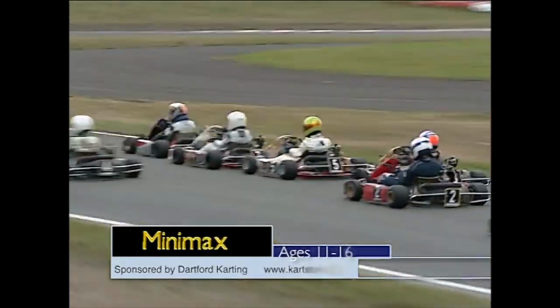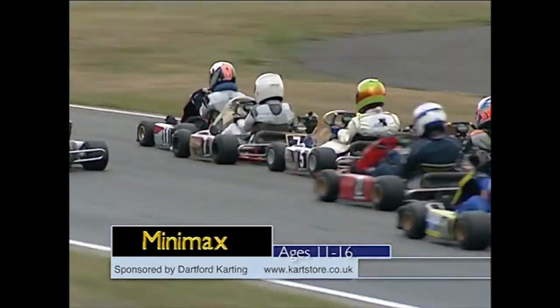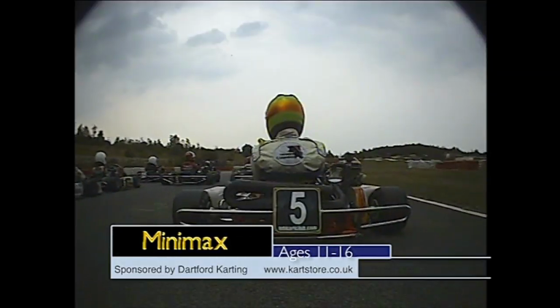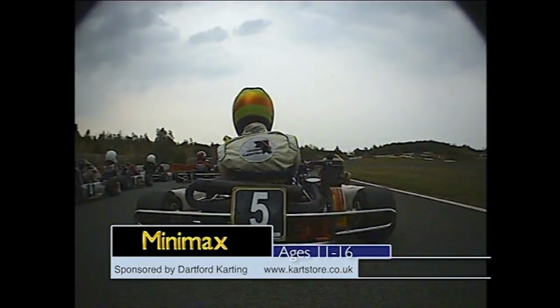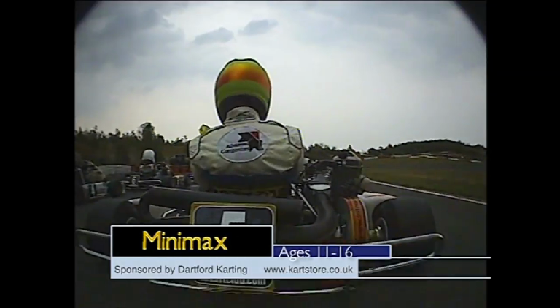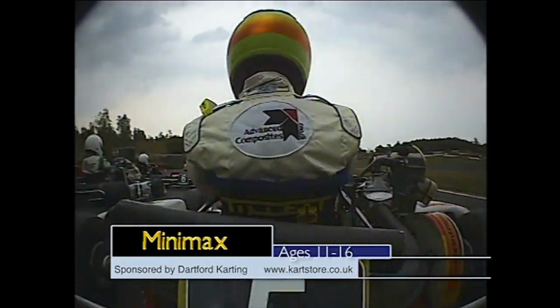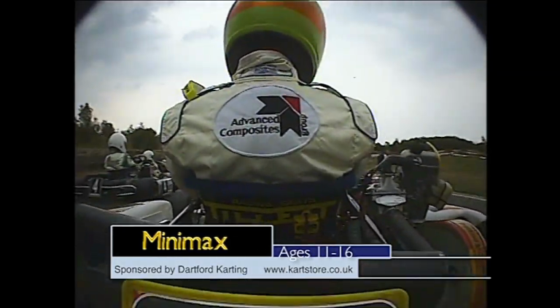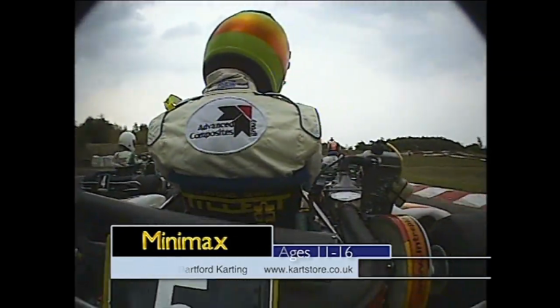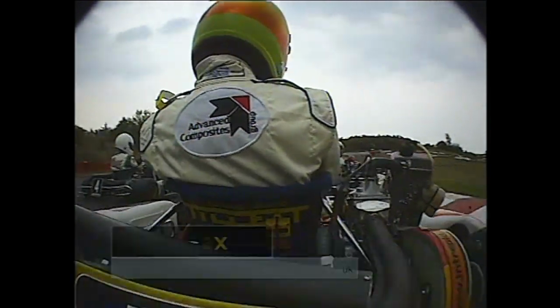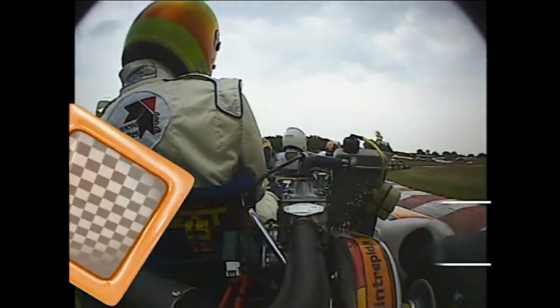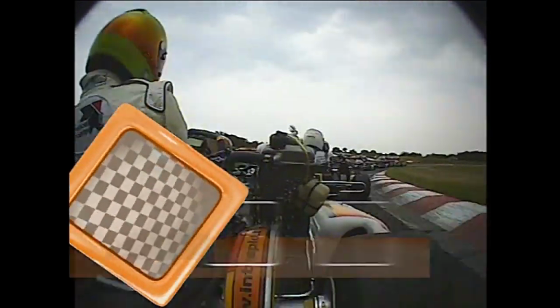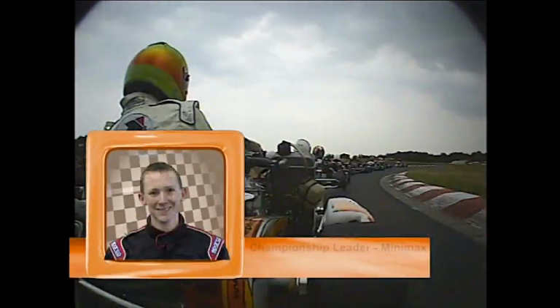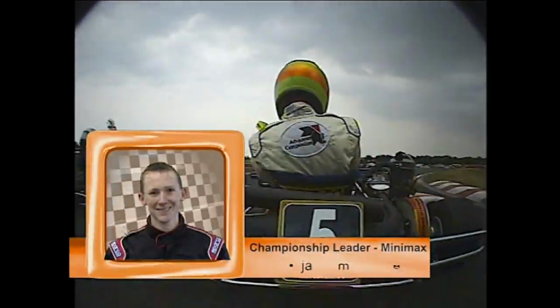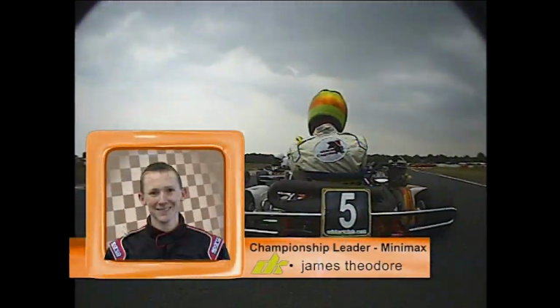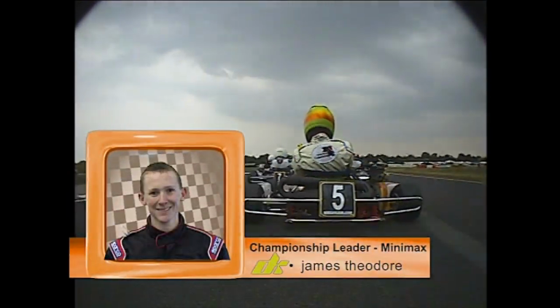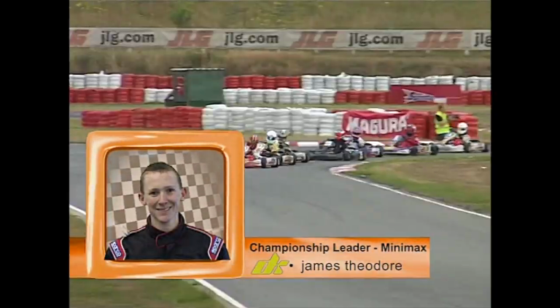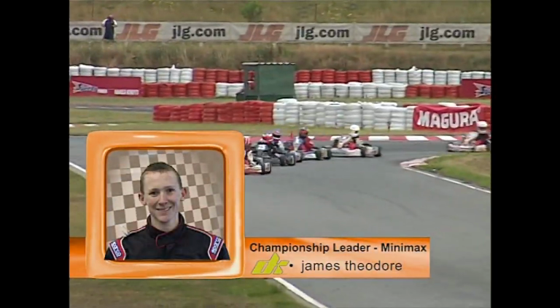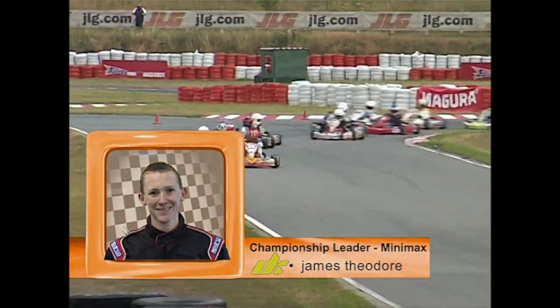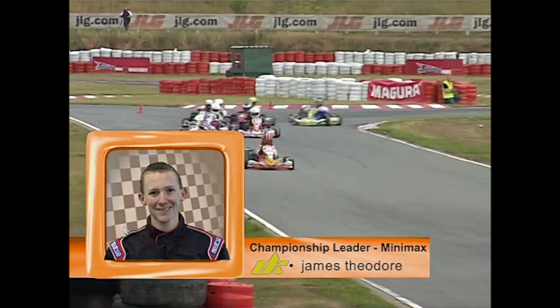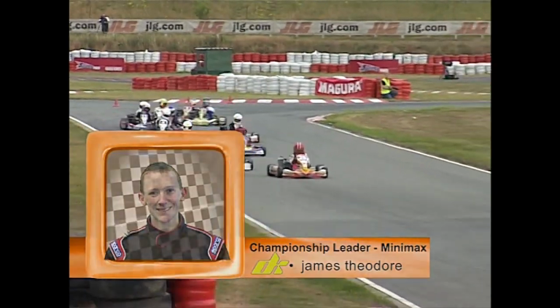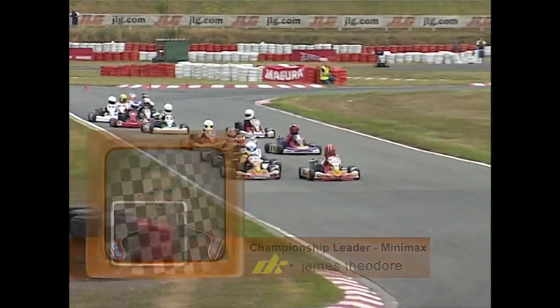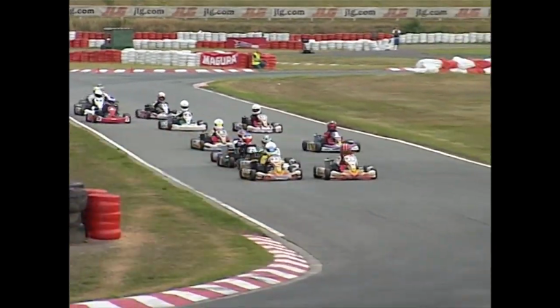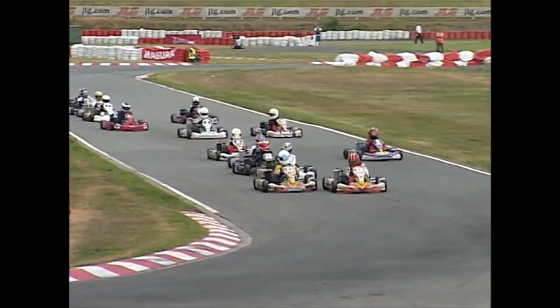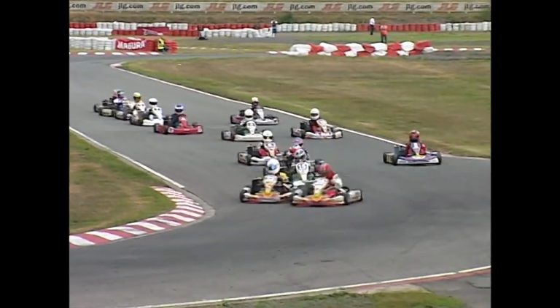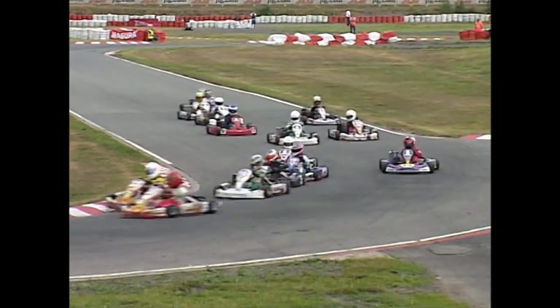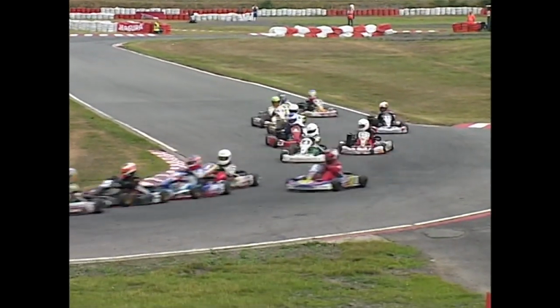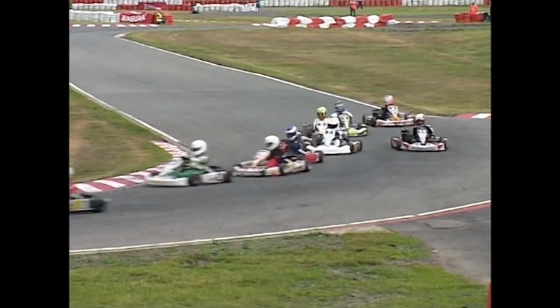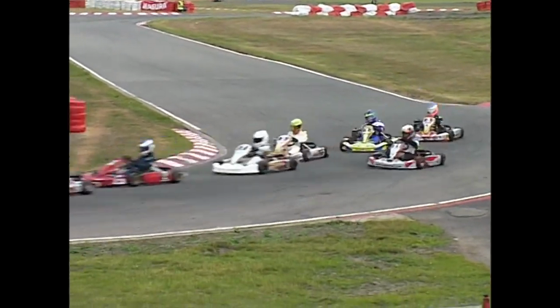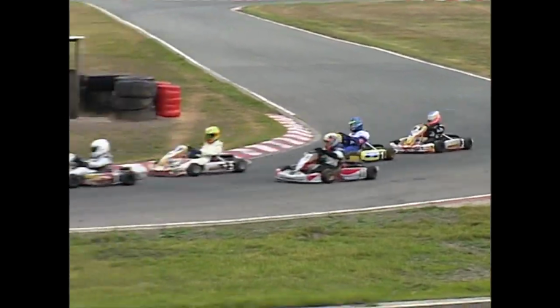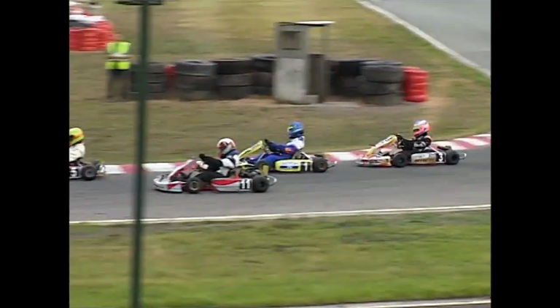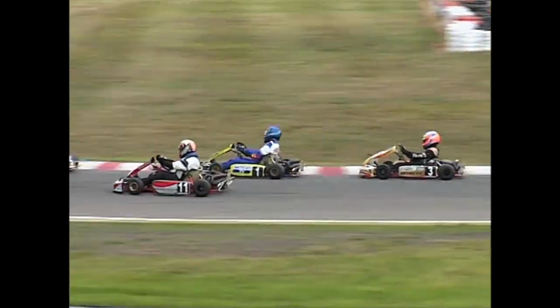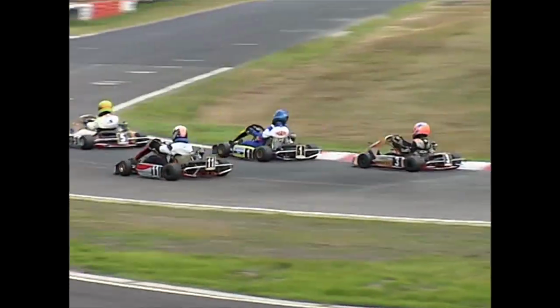Minimax is for ages 11 to 16 — that is if you can make the weight at 16 — and we're through turn one. On board with Roy Anderson, that is the championship leader James Theodore. Down to turn three, the hairpin — Singleton up the inside of Russell, bit of contact.